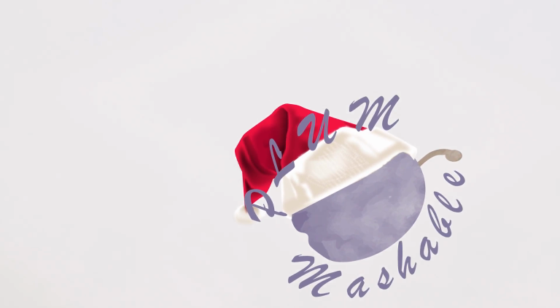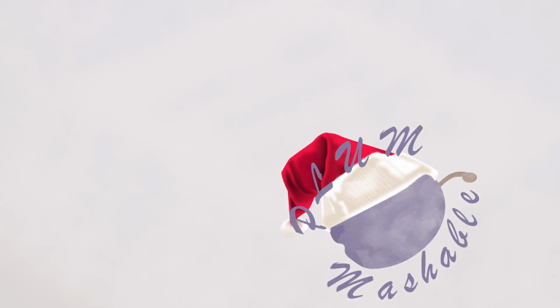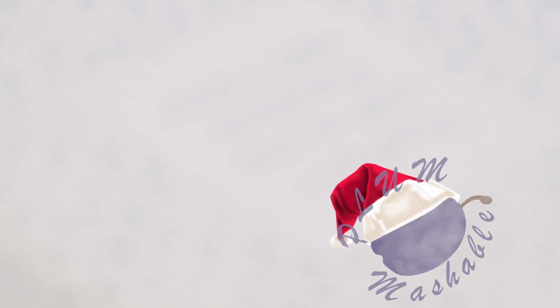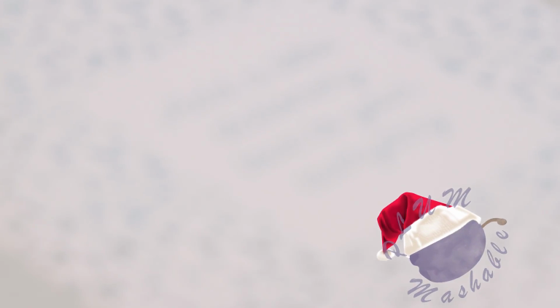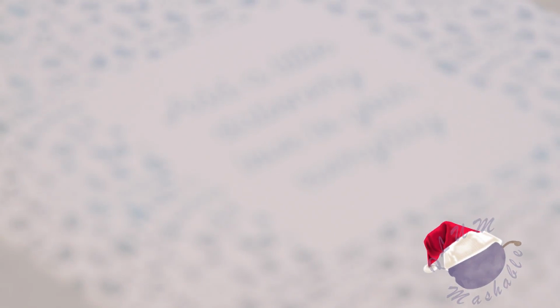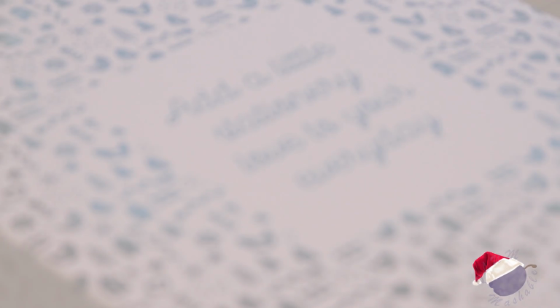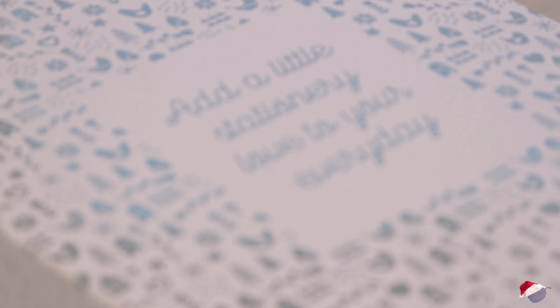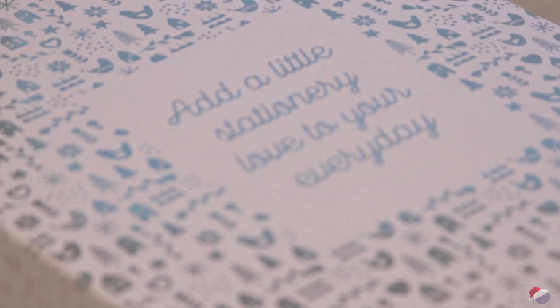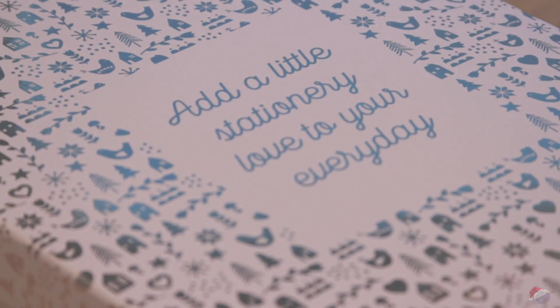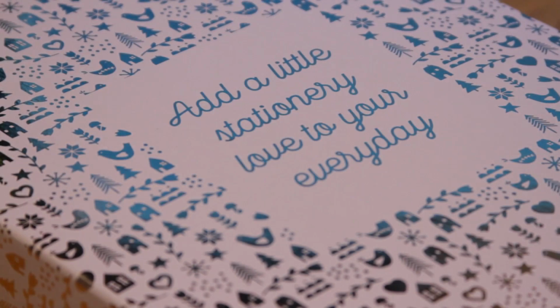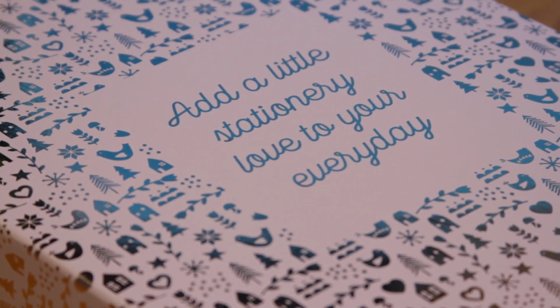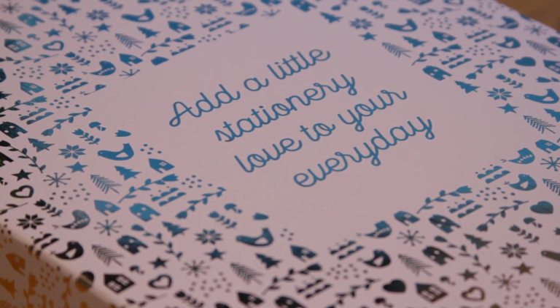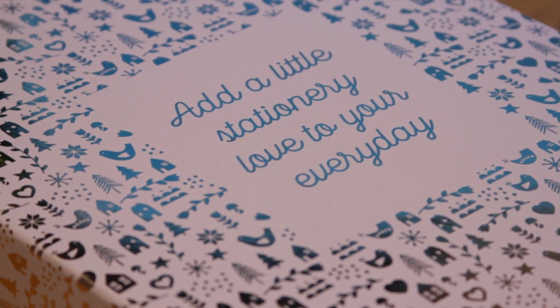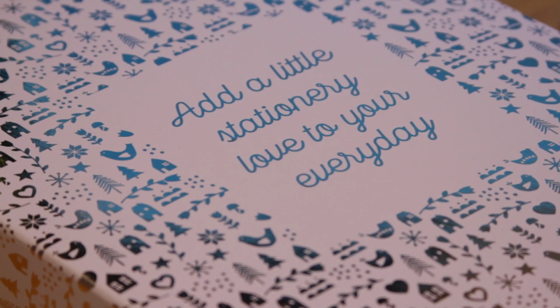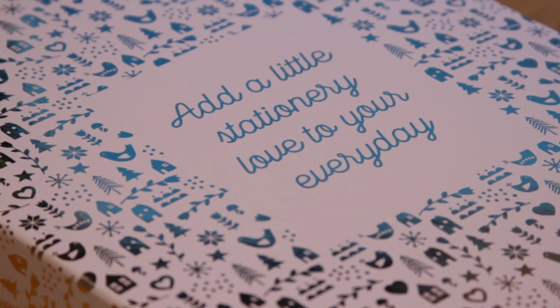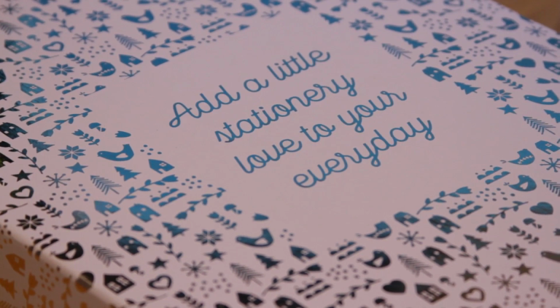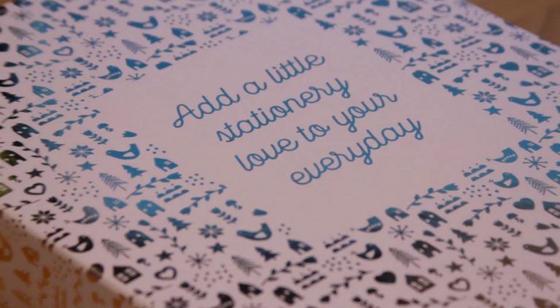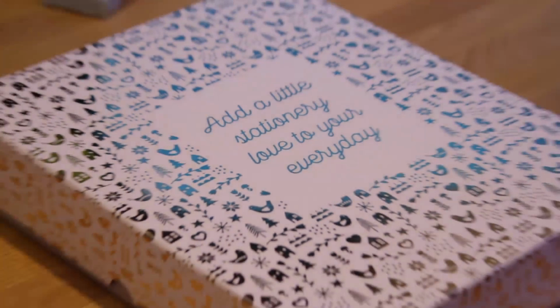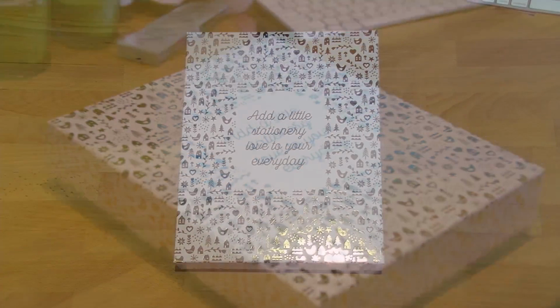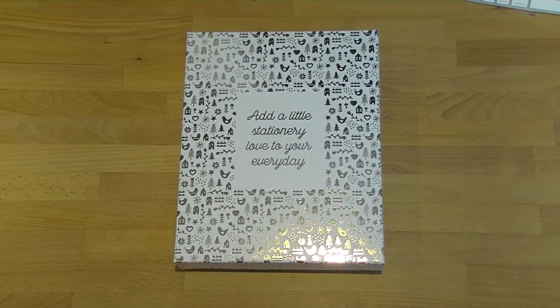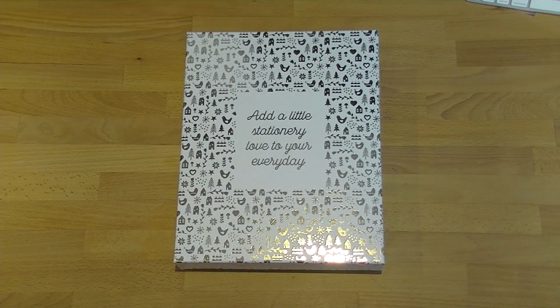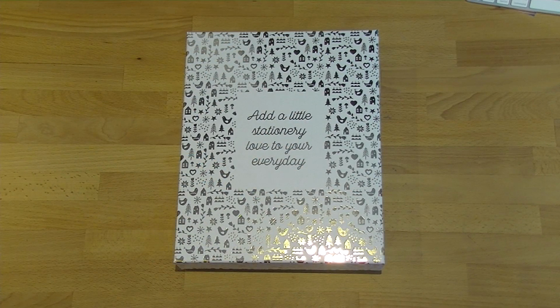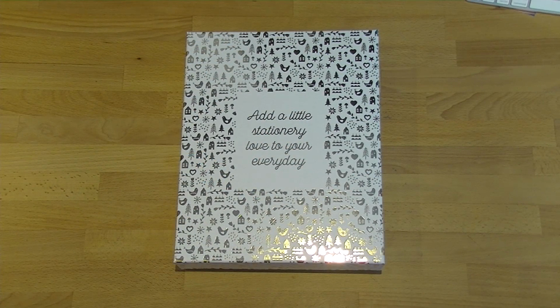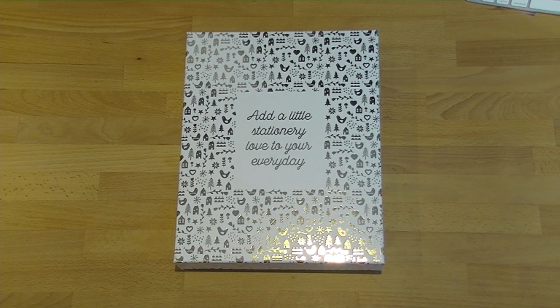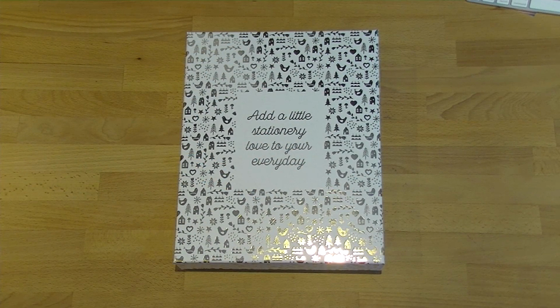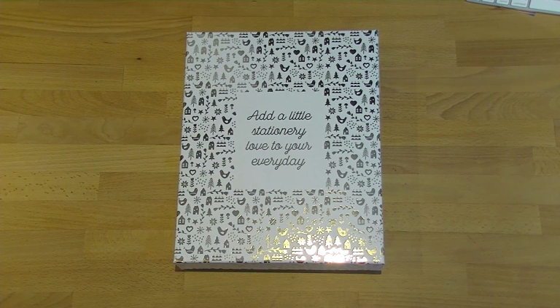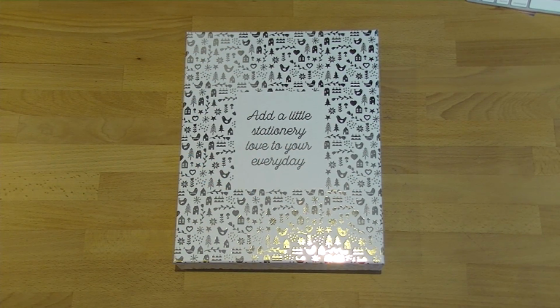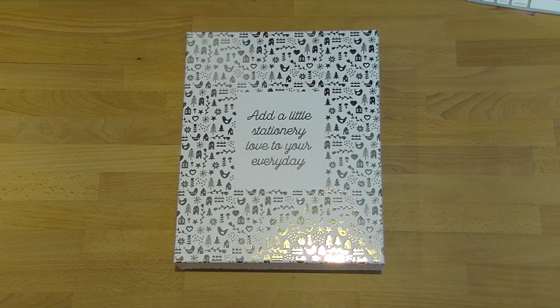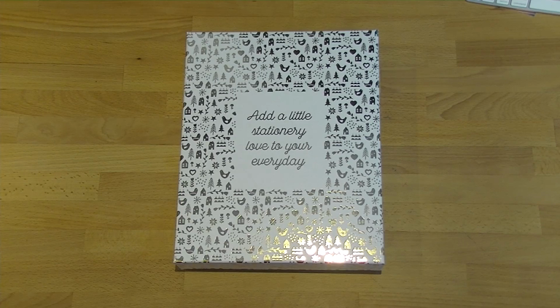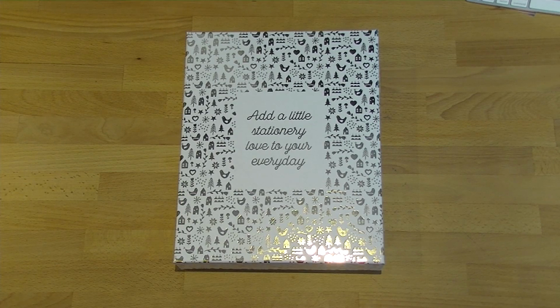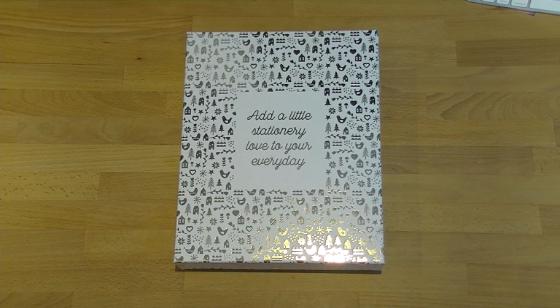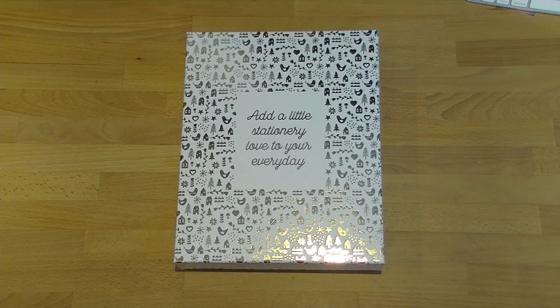Hi everyone, welcome back to Plum Mashable. I'm going to be sharing with you today my mum's Christmas present — the planner I bought her in the 30% off haul I did back at the start of December.